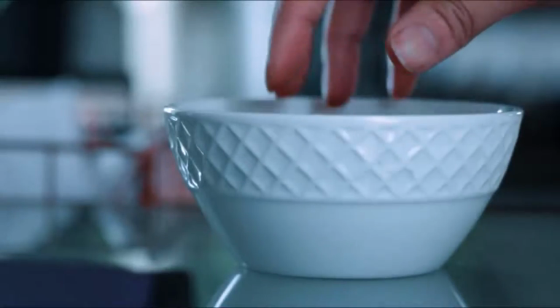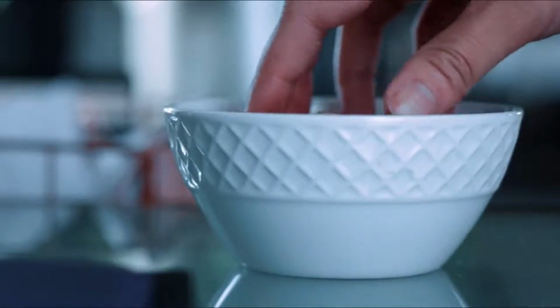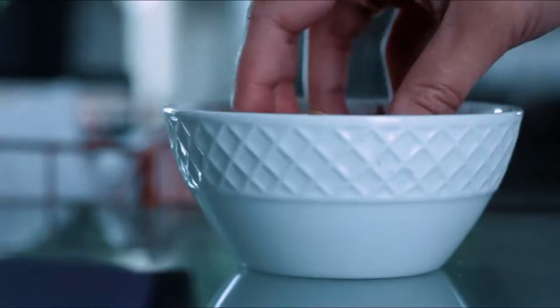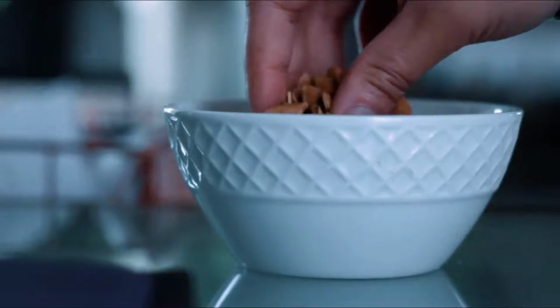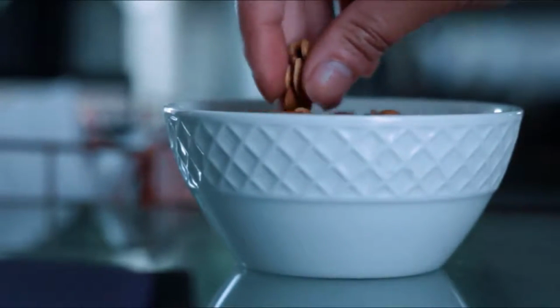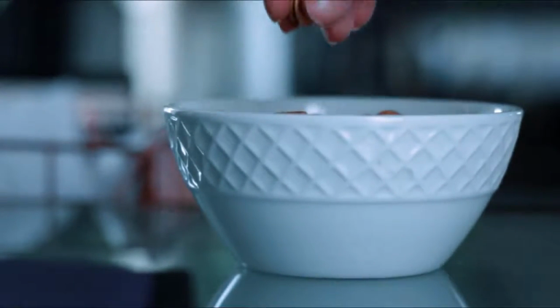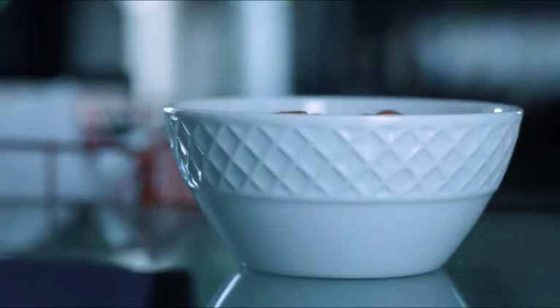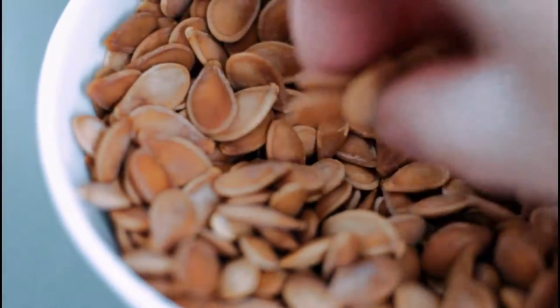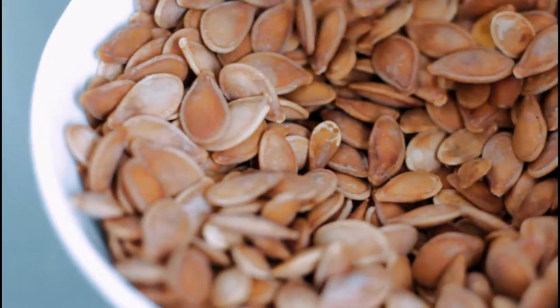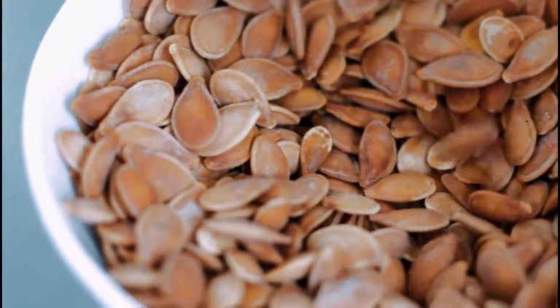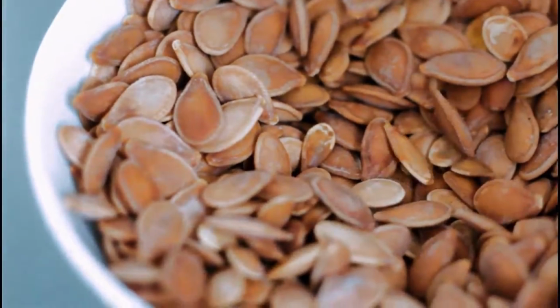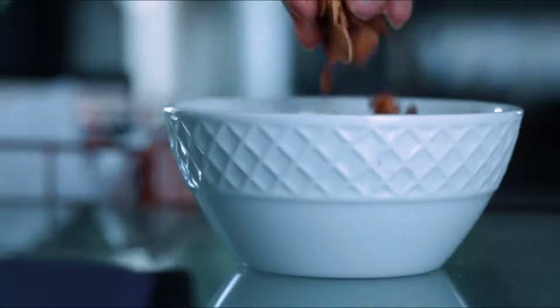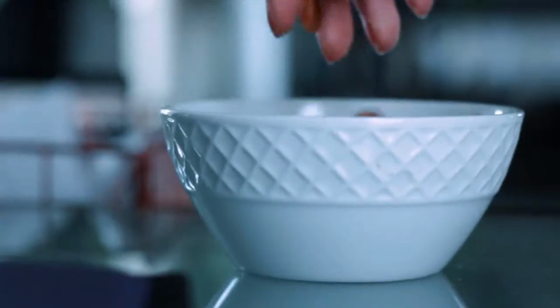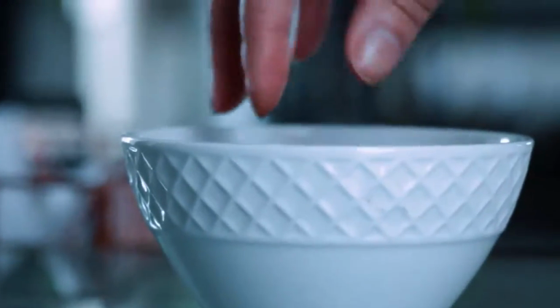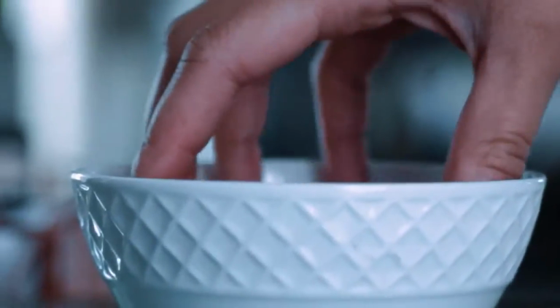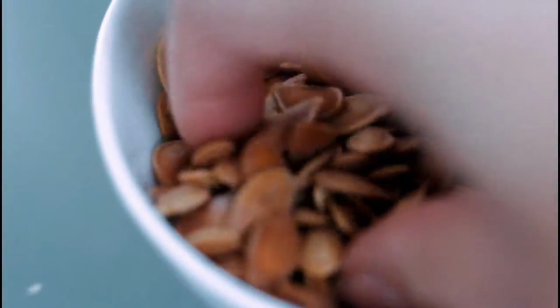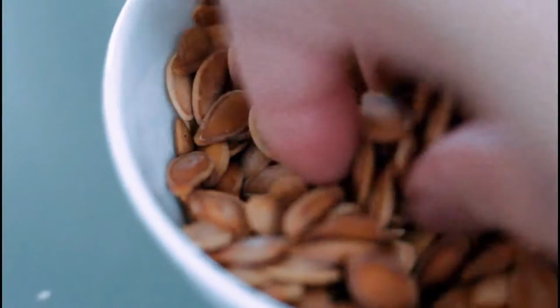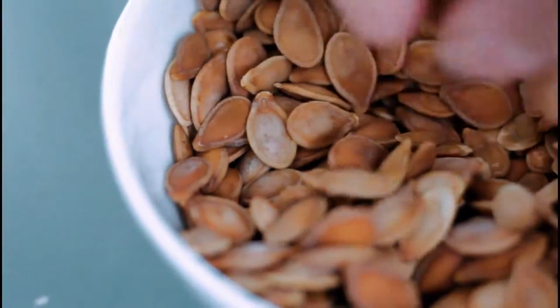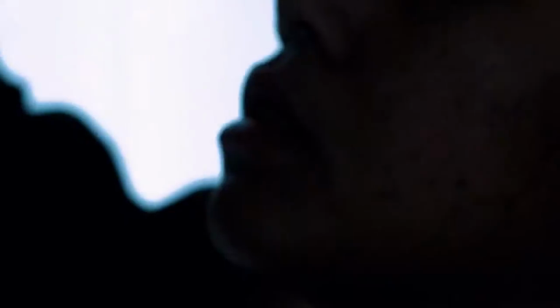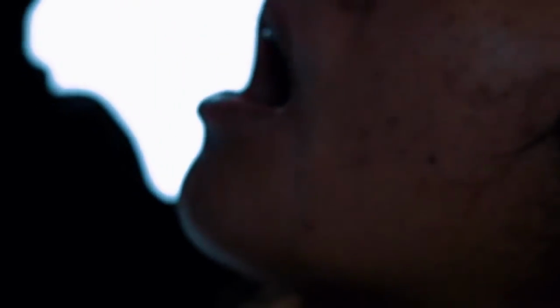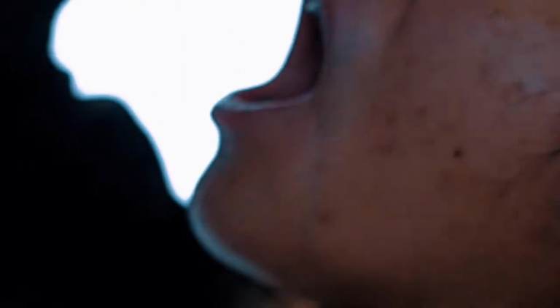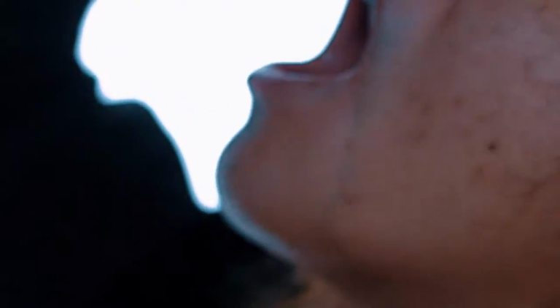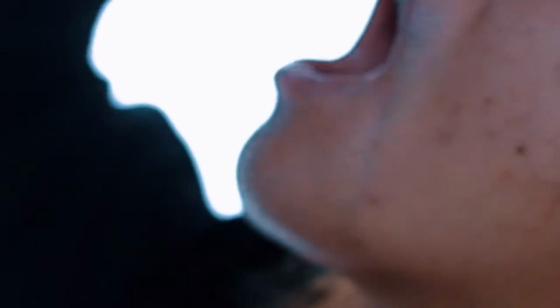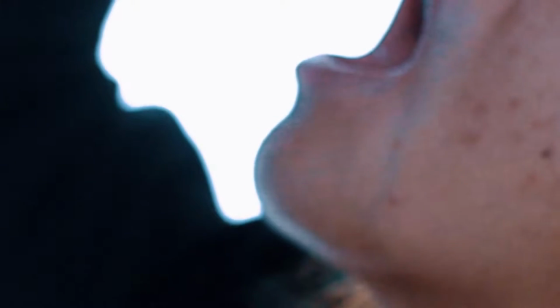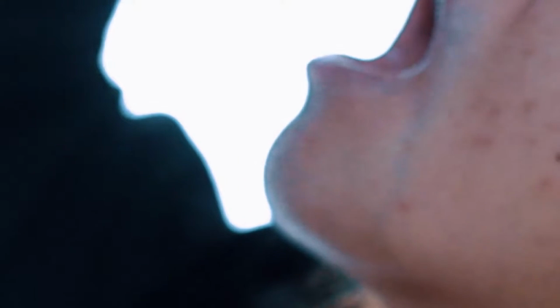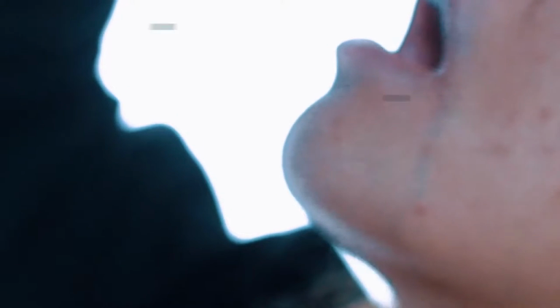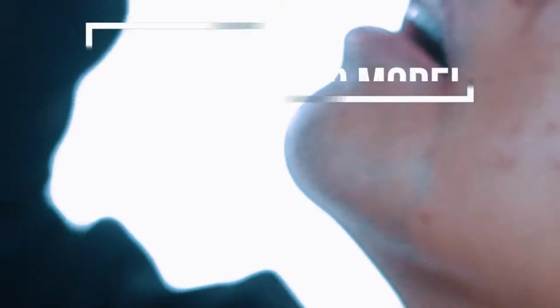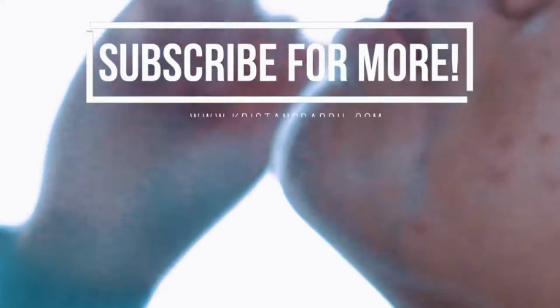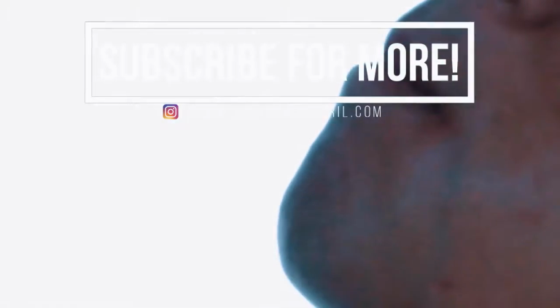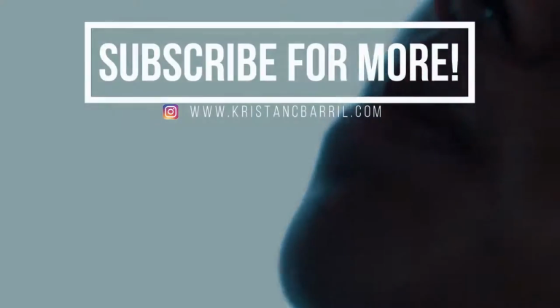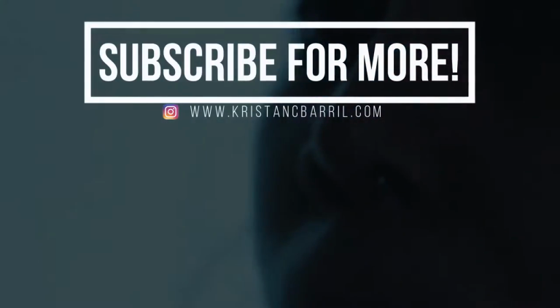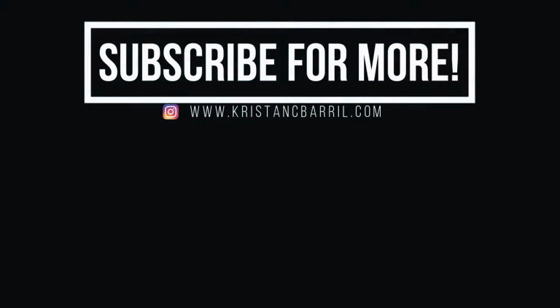So yeah, that's my pumpkin seed recipe for you guys. If you guys like this video, please be sure to give it a big thumbs up and subscribe to my channel, and I'll see you guys next week. Bye!